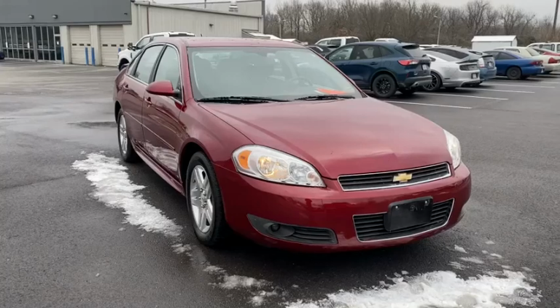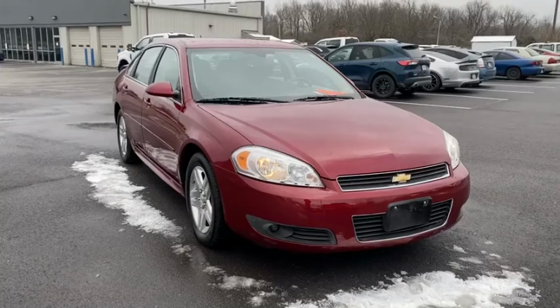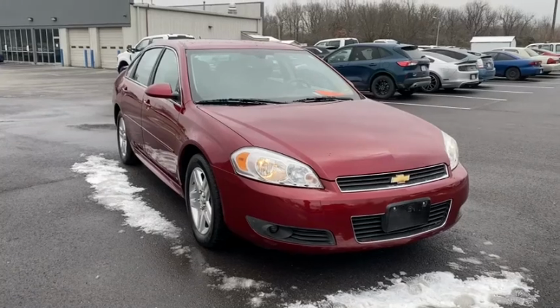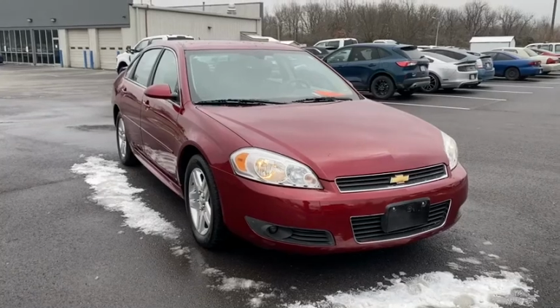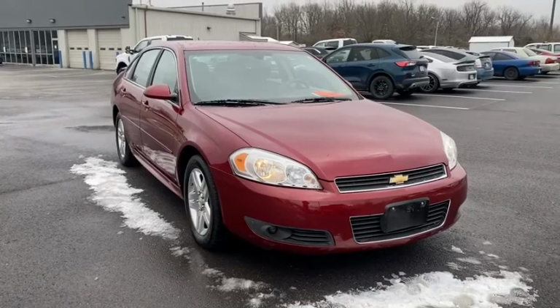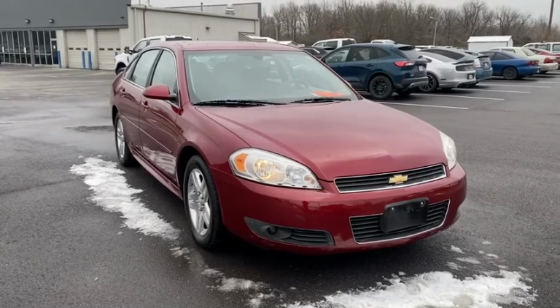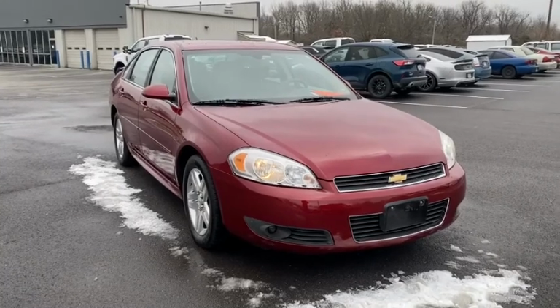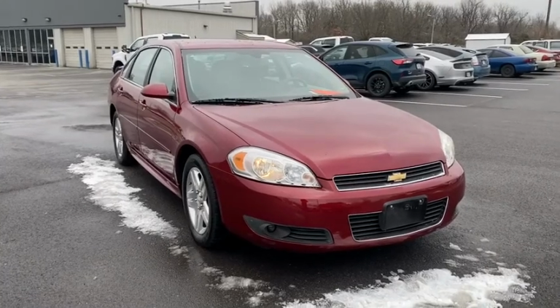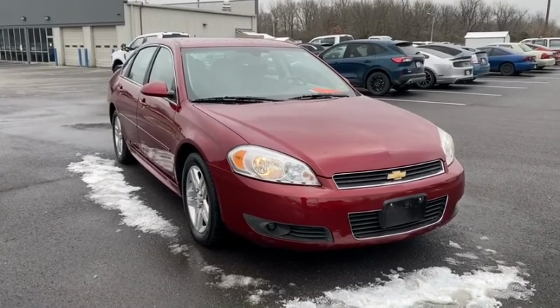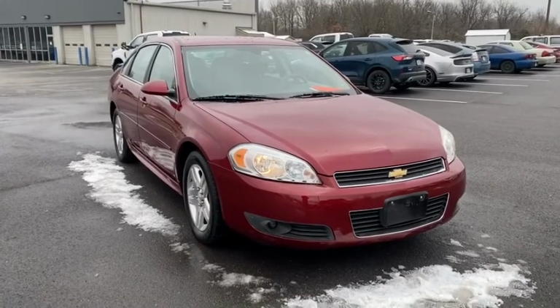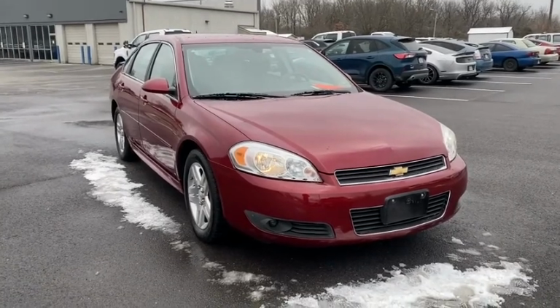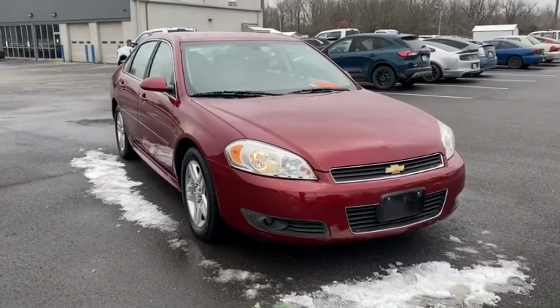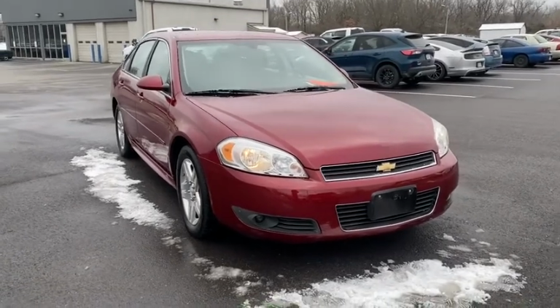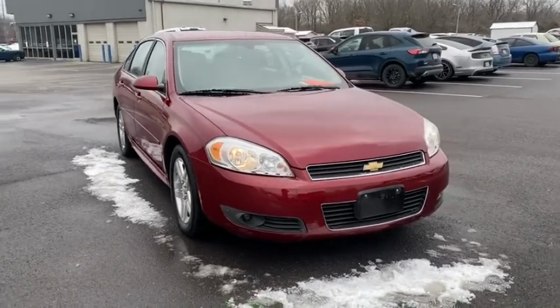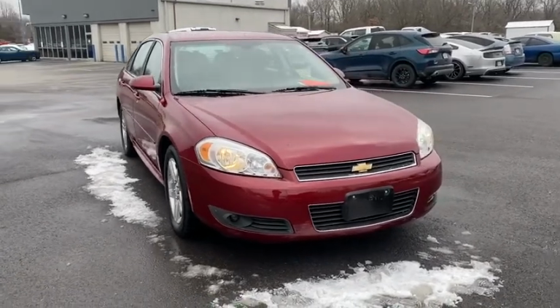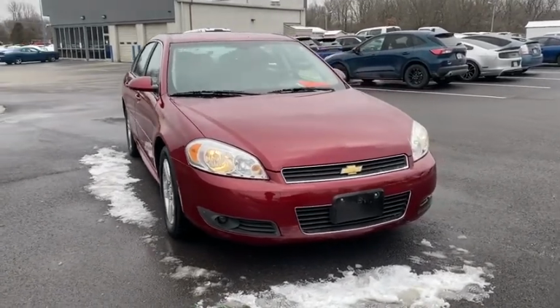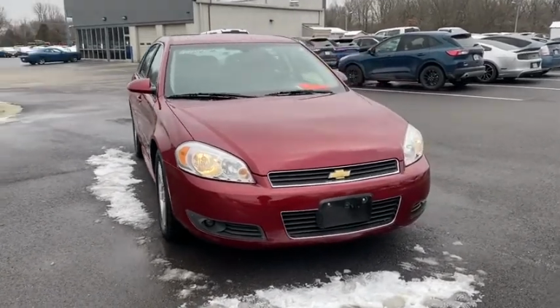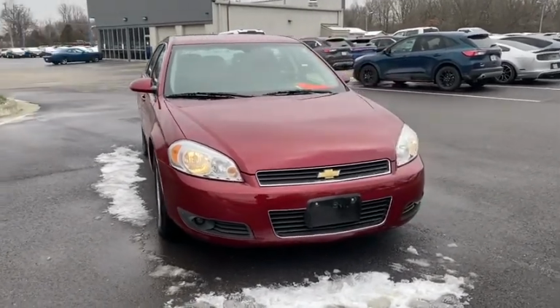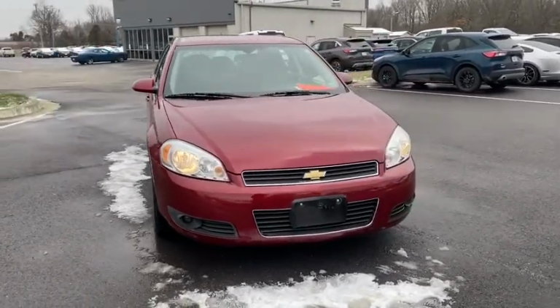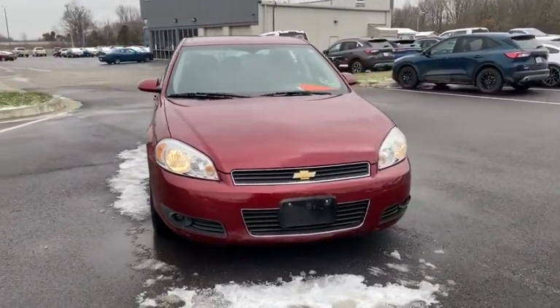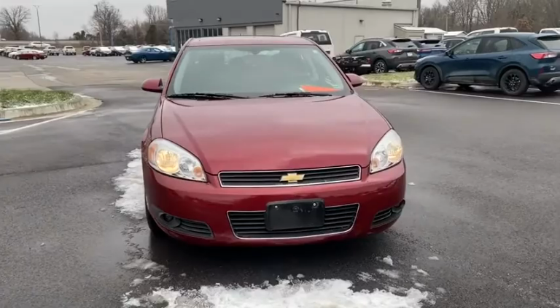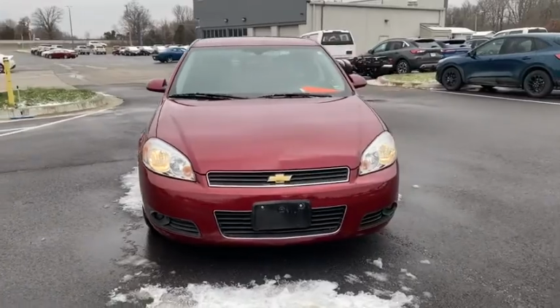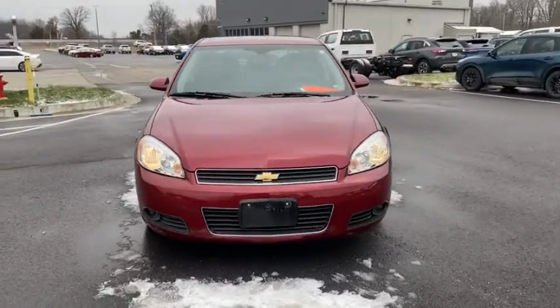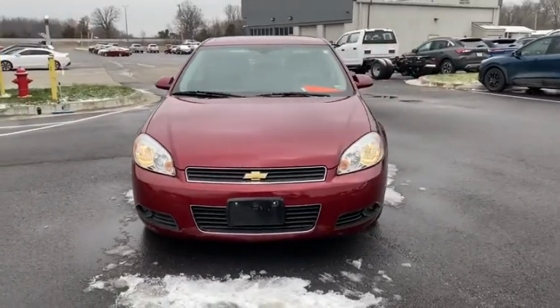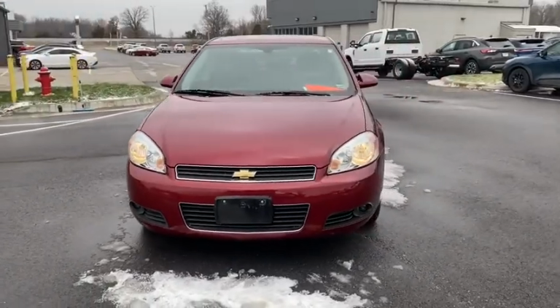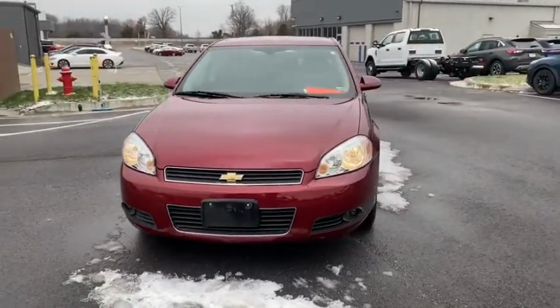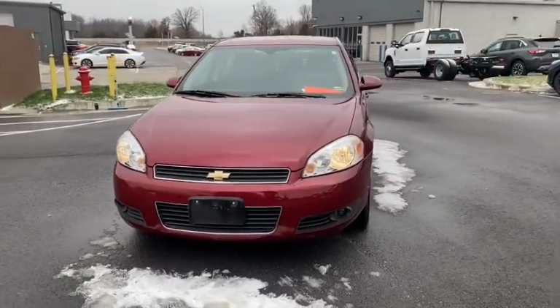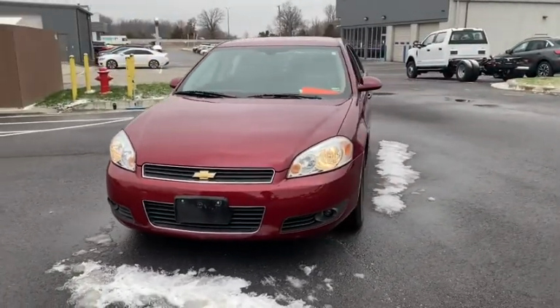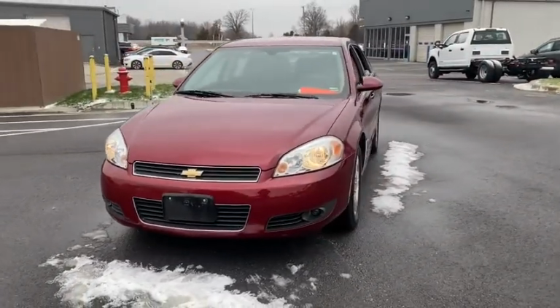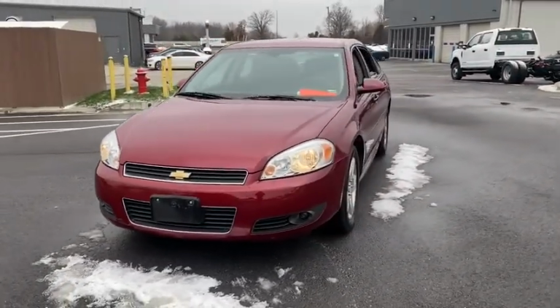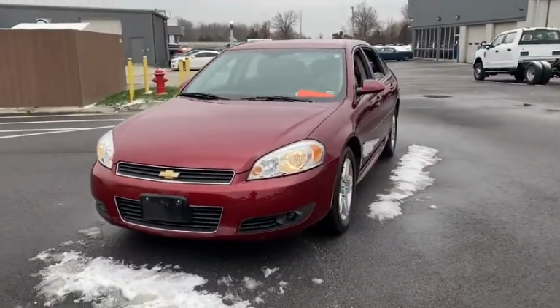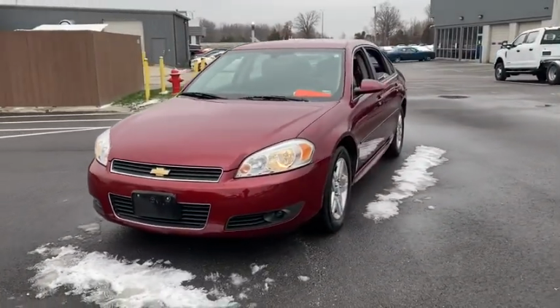Come test drive the 2011 Chevrolet Impala. The Impala has been one of America's favorites for over 50 years. Enough said.